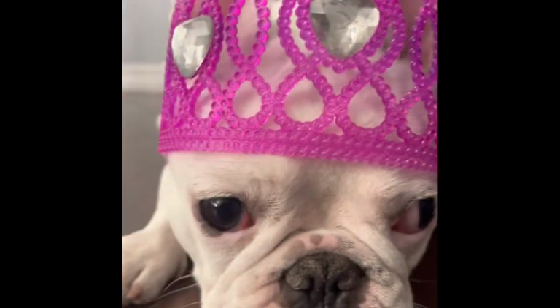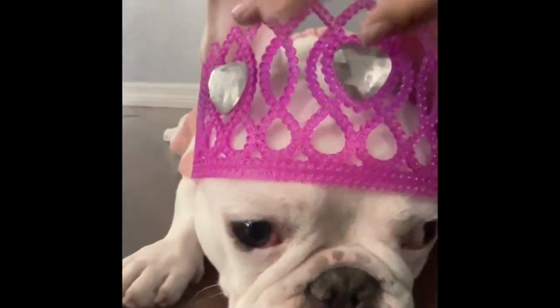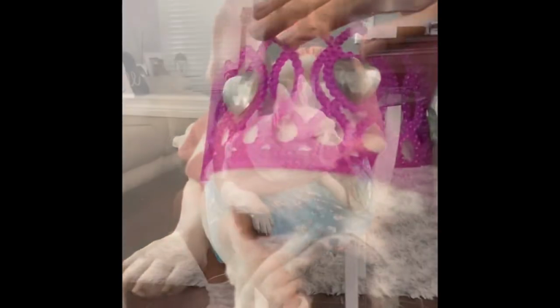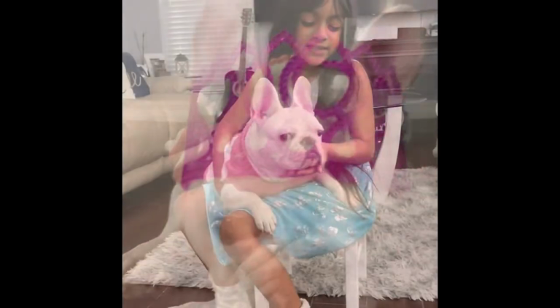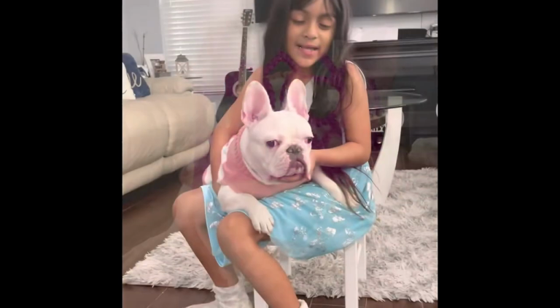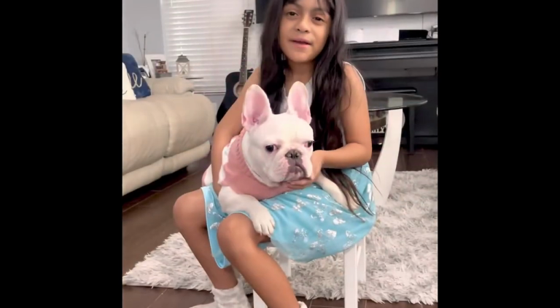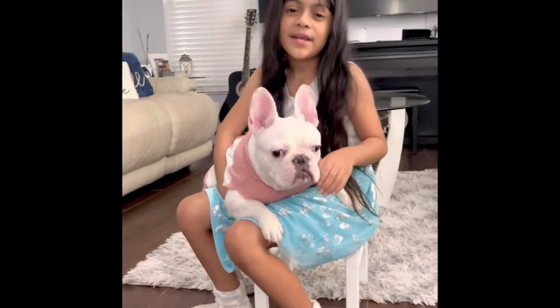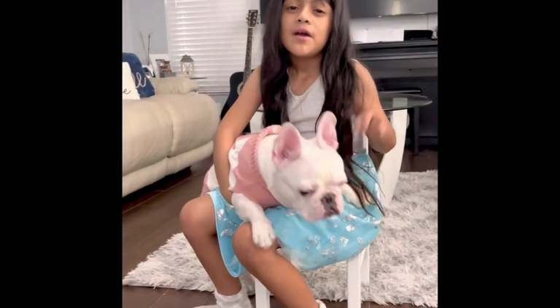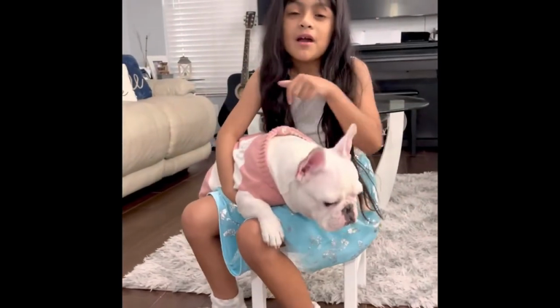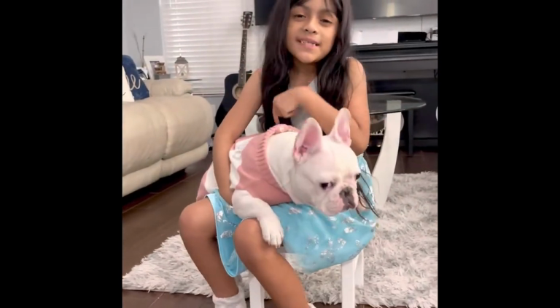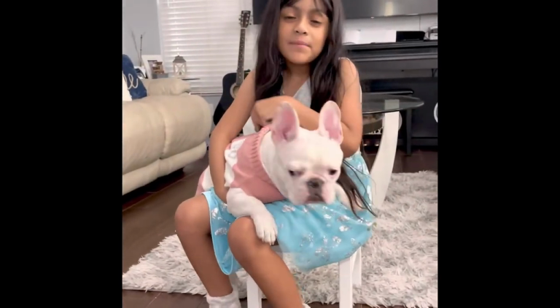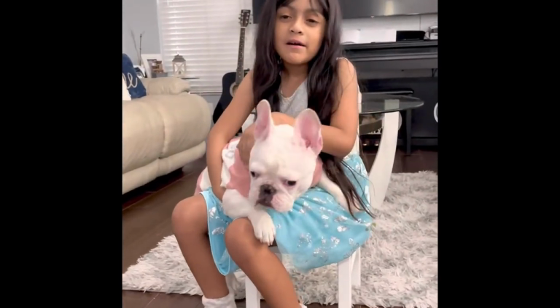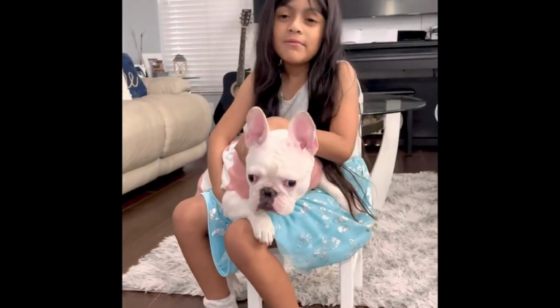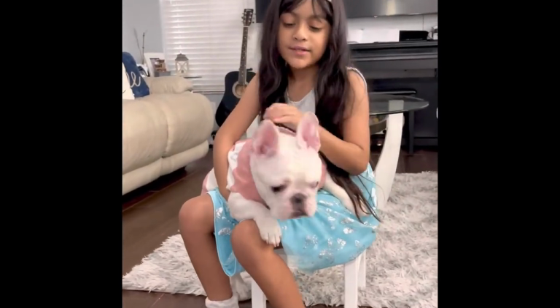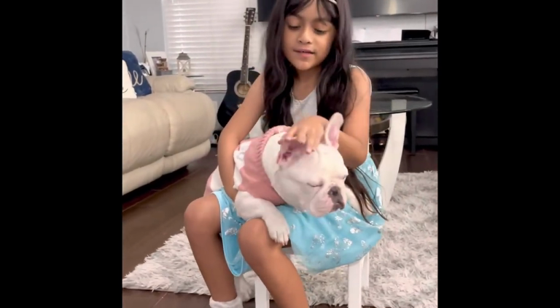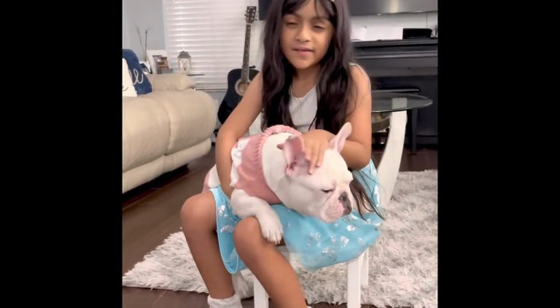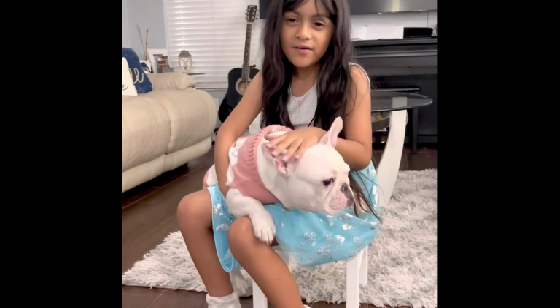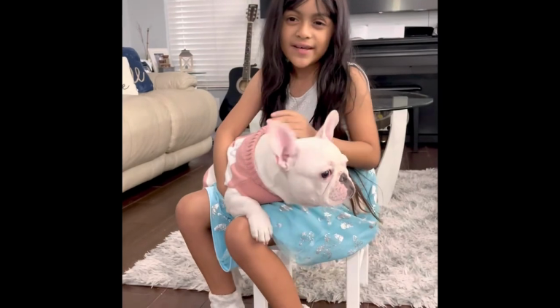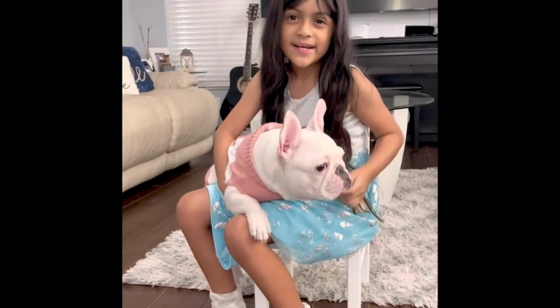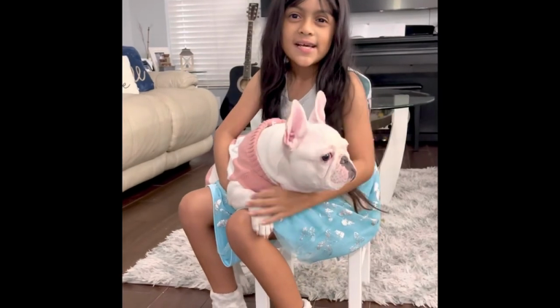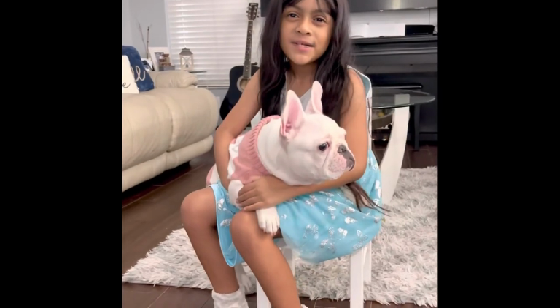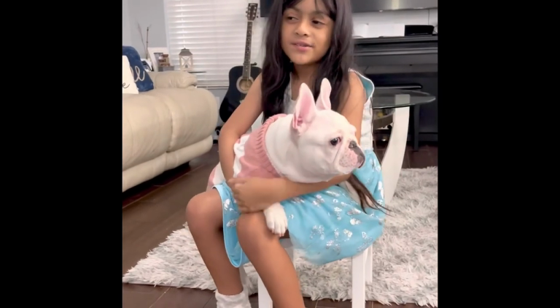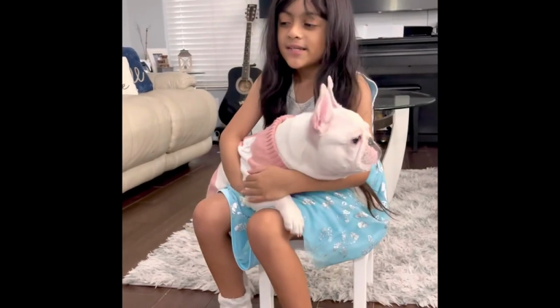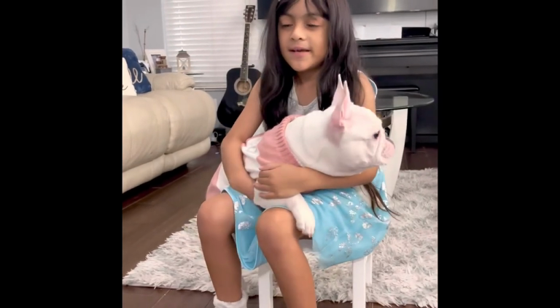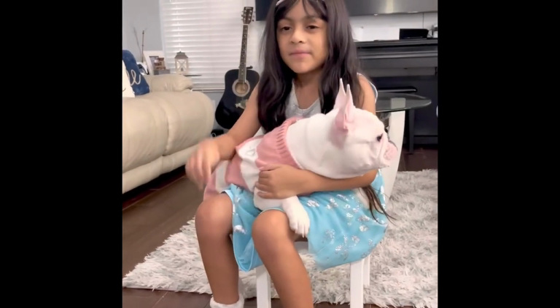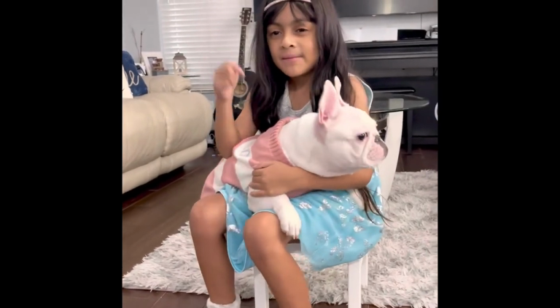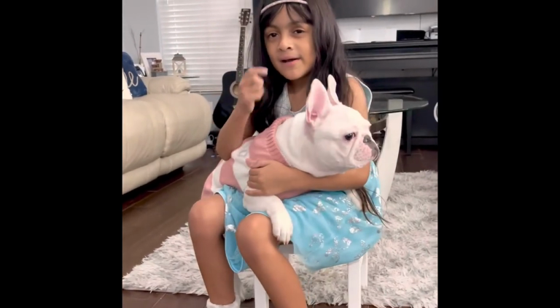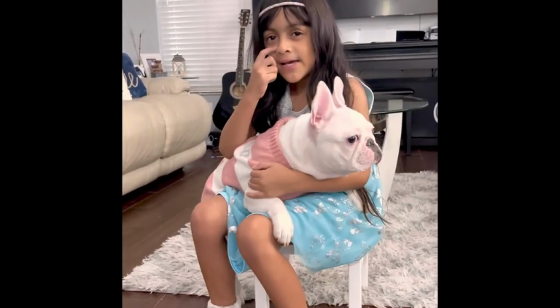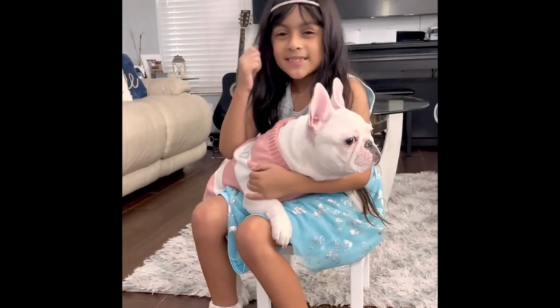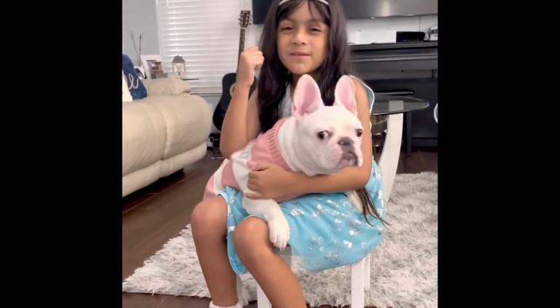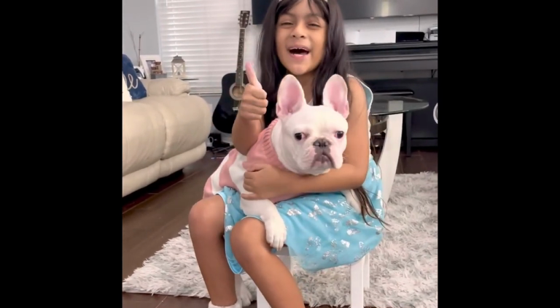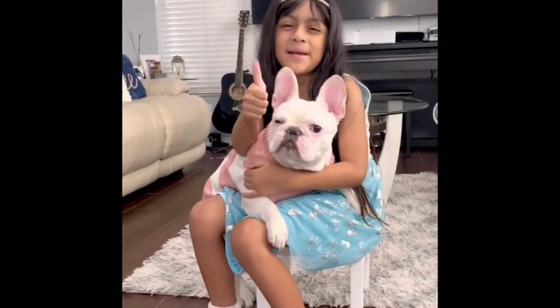Hi guys, hope you liked my video! Comment down below which one is your favorite outfit. Make sure to hit that button and subscribe!